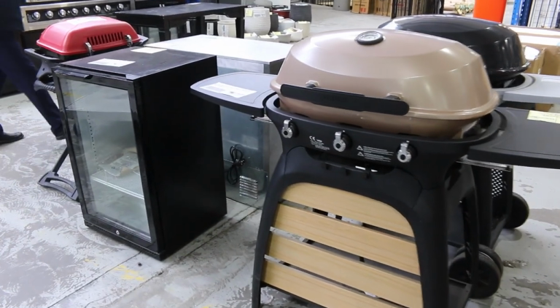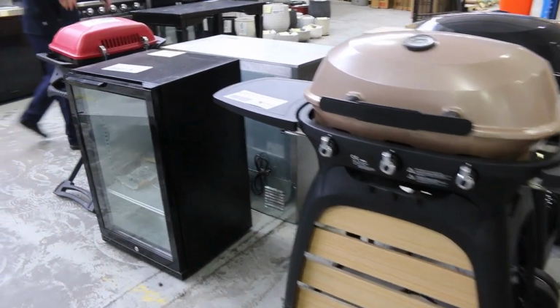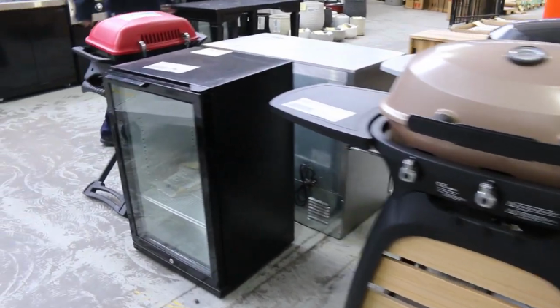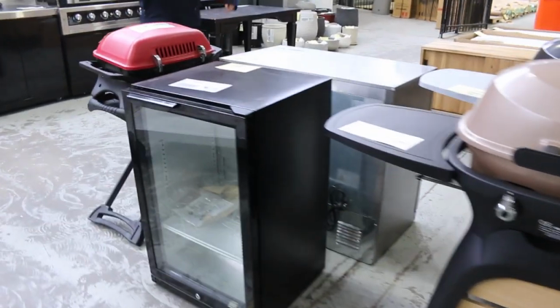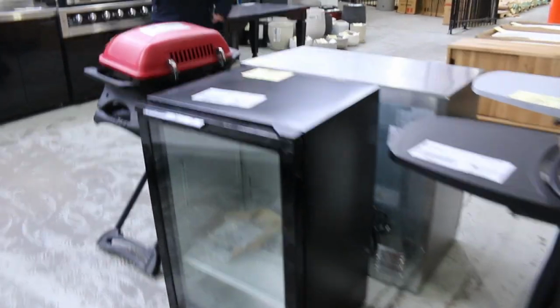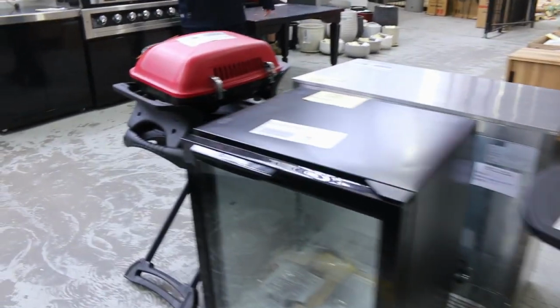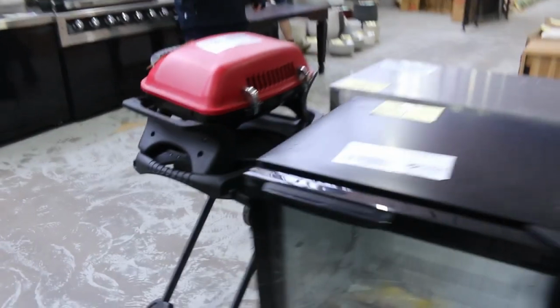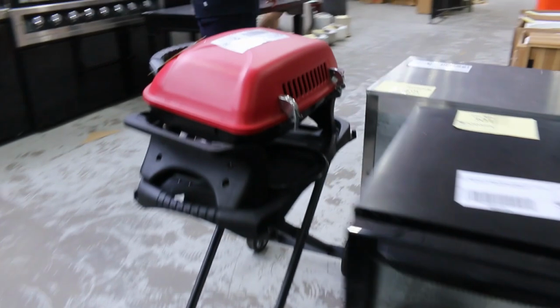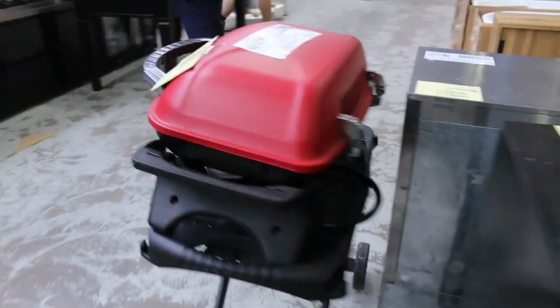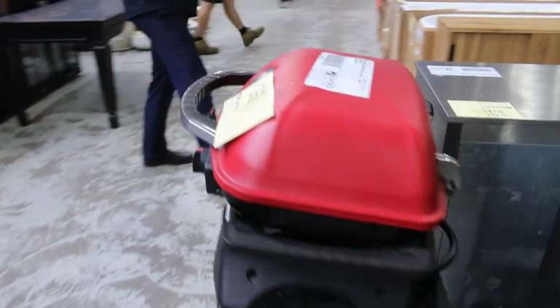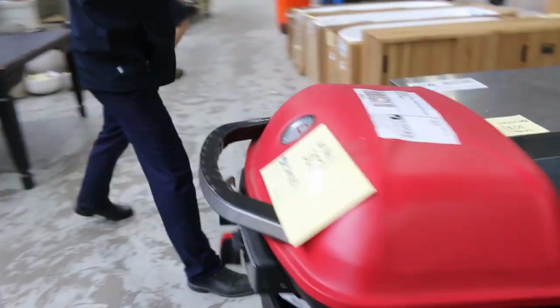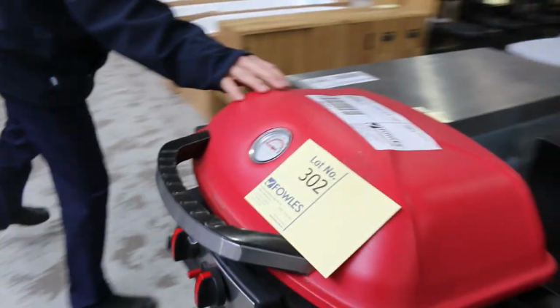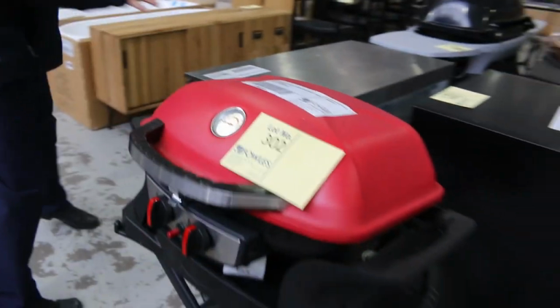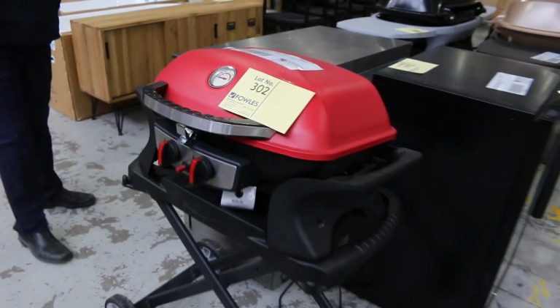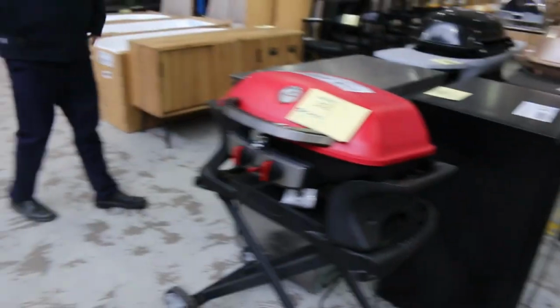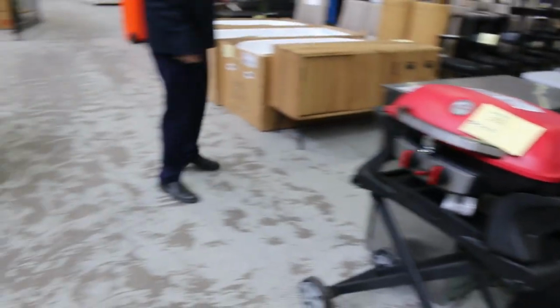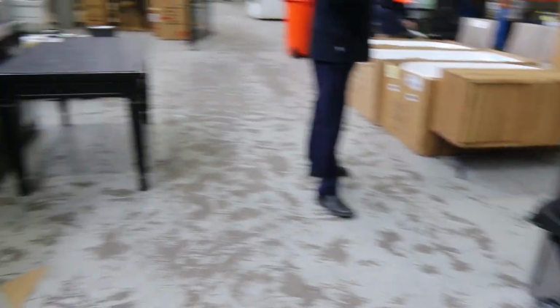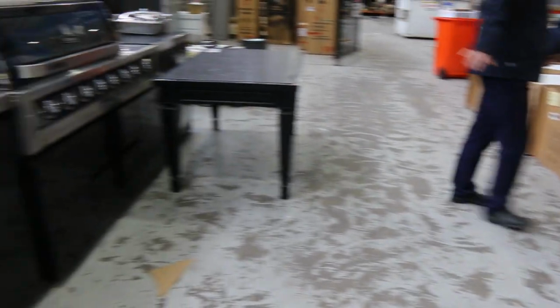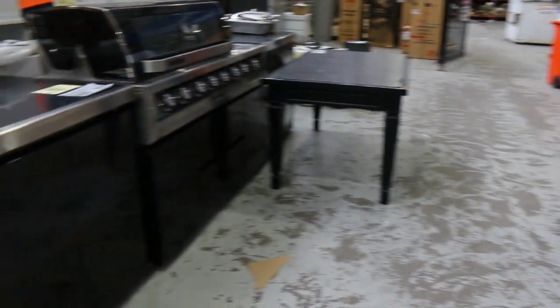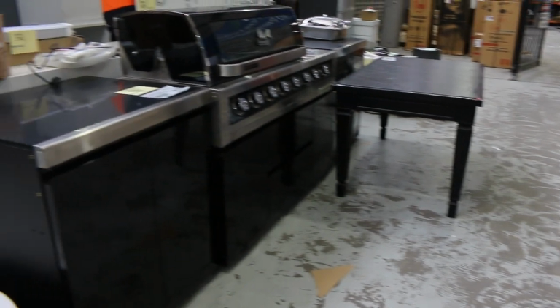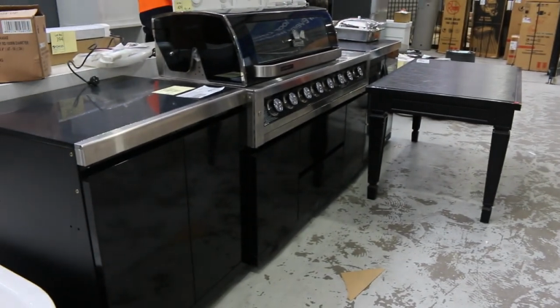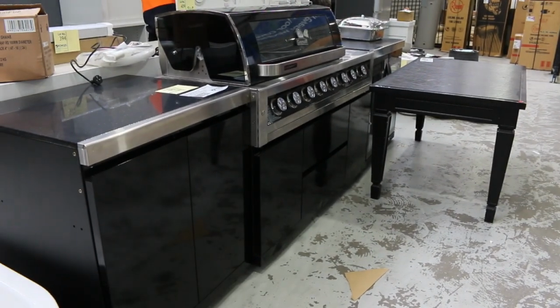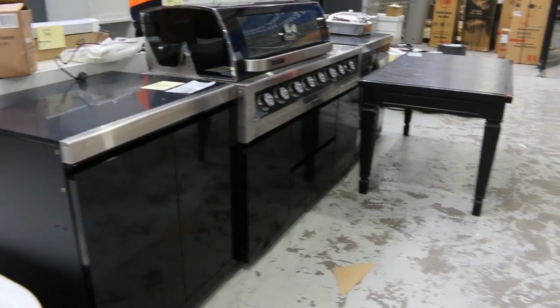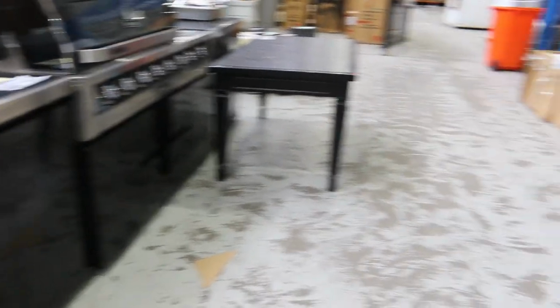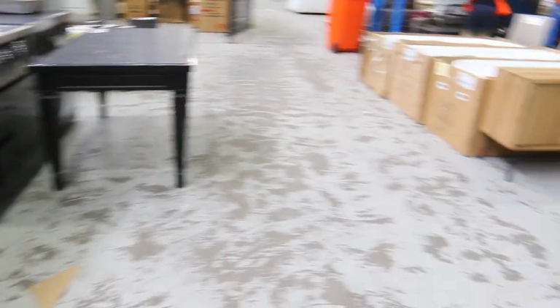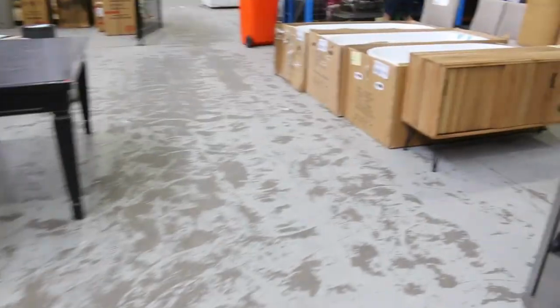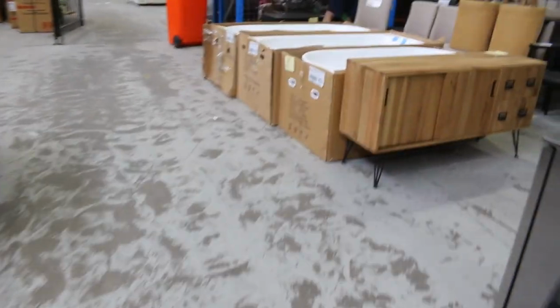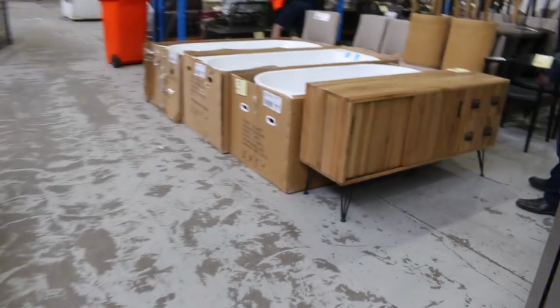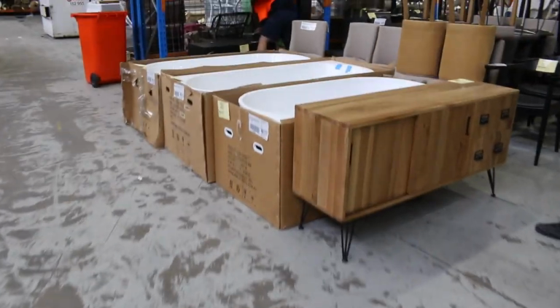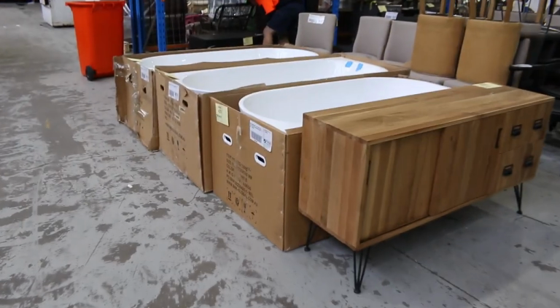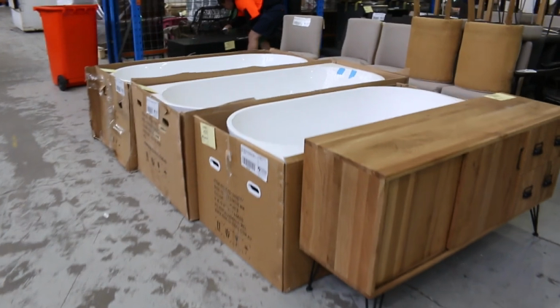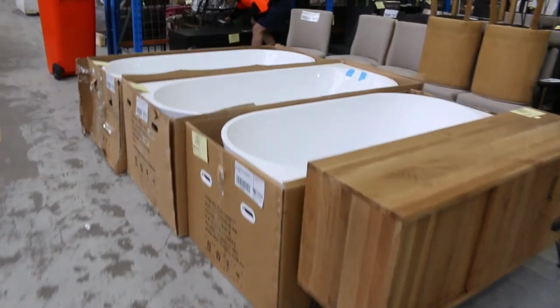A little bit of outdoor cooking this week as well. We've got some fridges, some glass front fridges and also some barbecues and outdoor kitchens, so good to have a bit of that stuff come through. Some freestanding bathtubs over the back there as well, so they'll be popular.